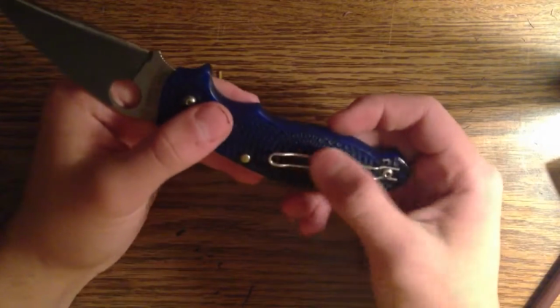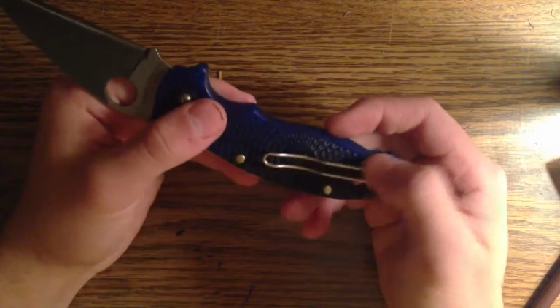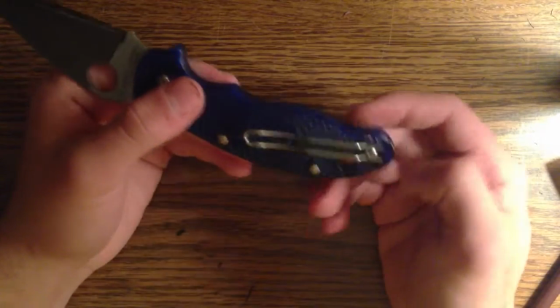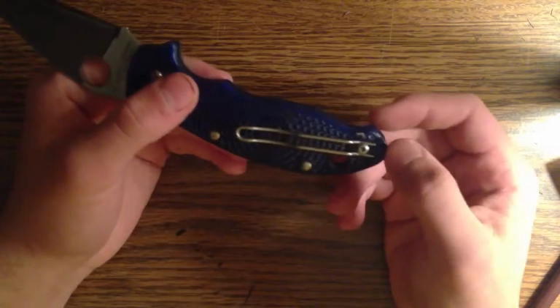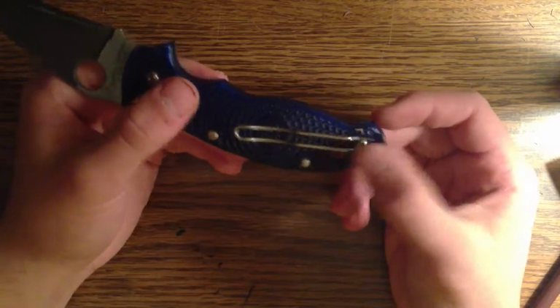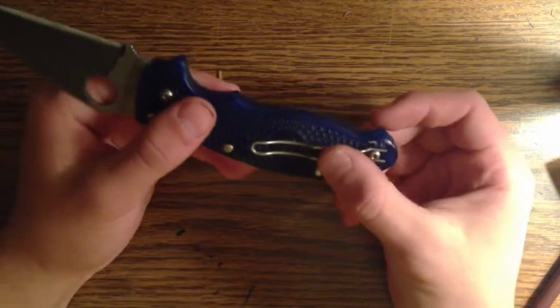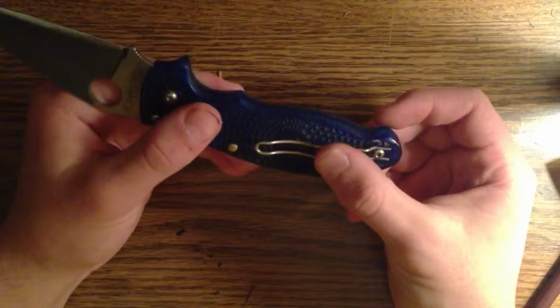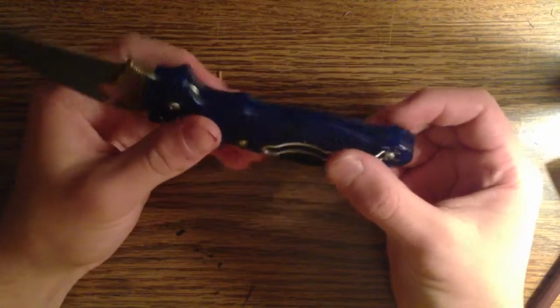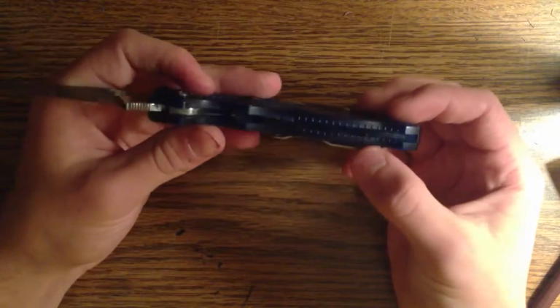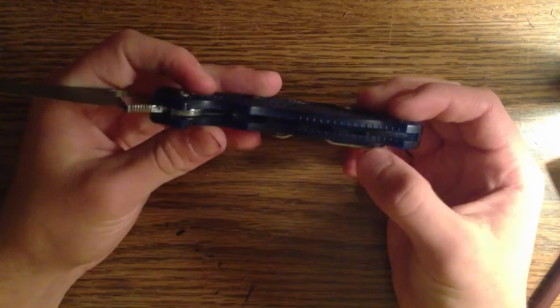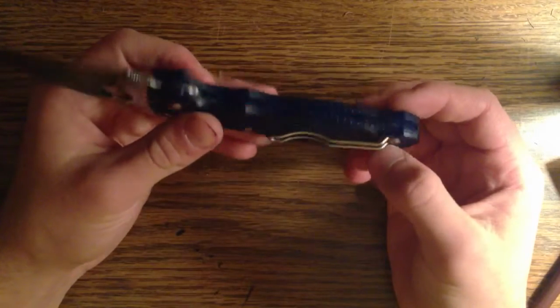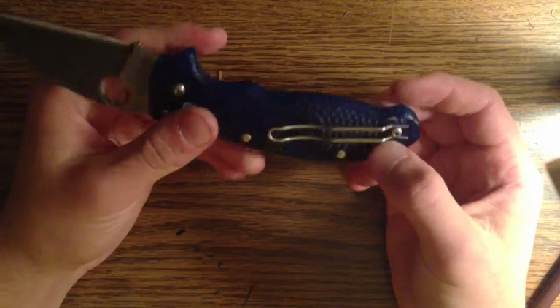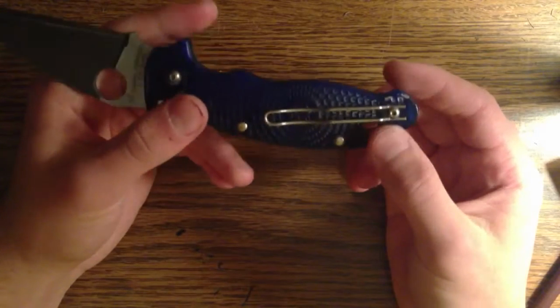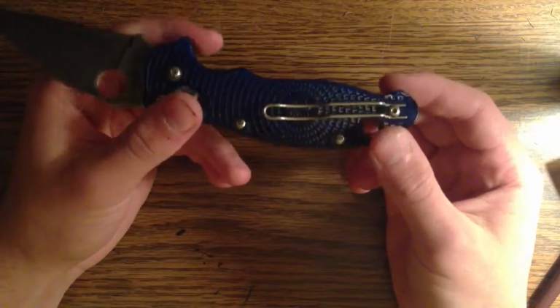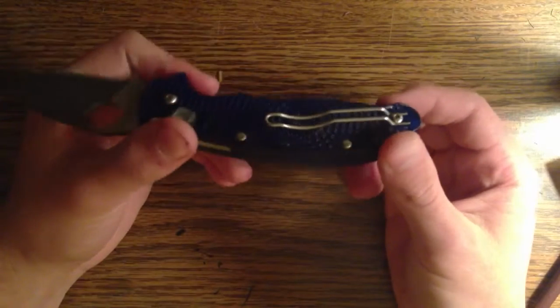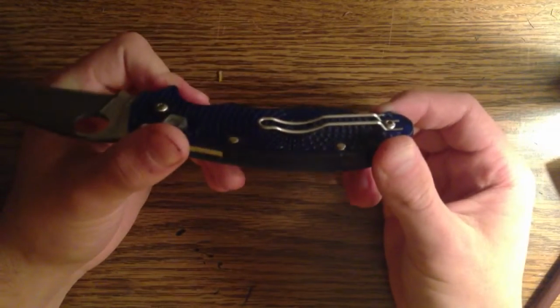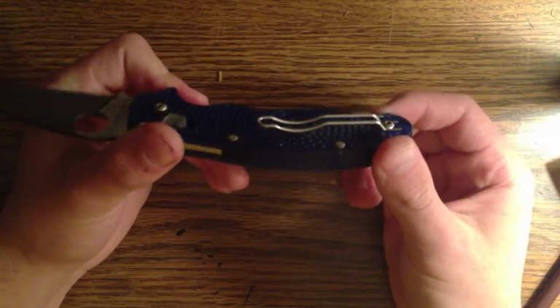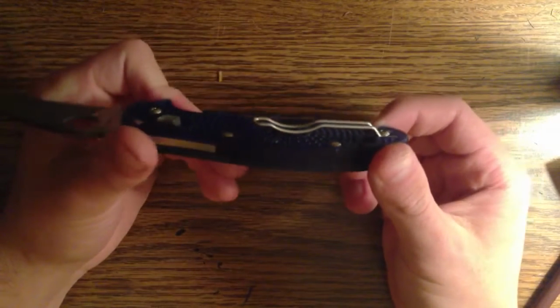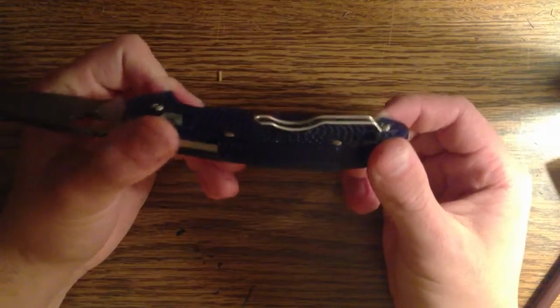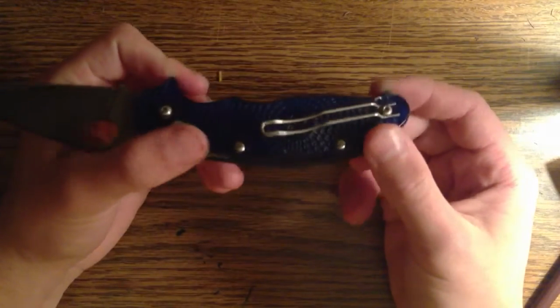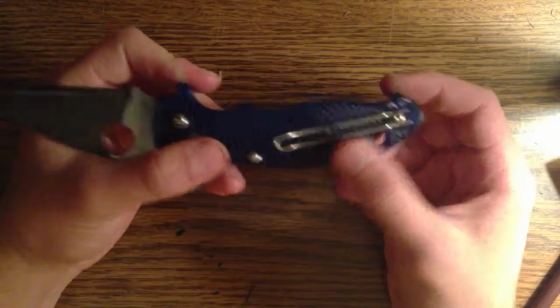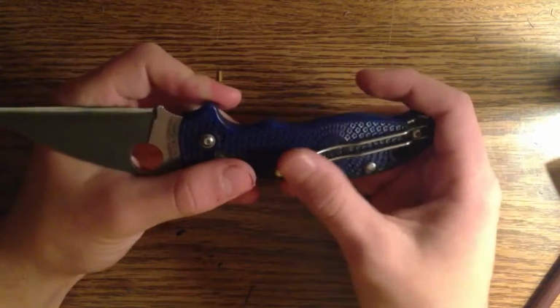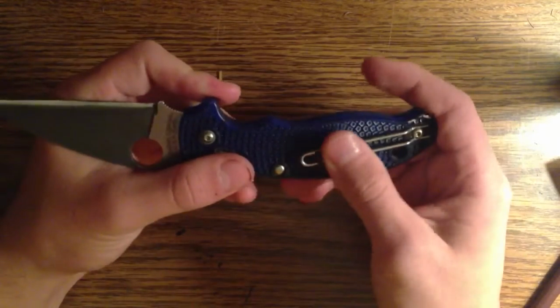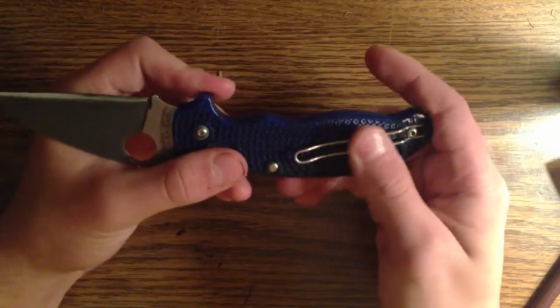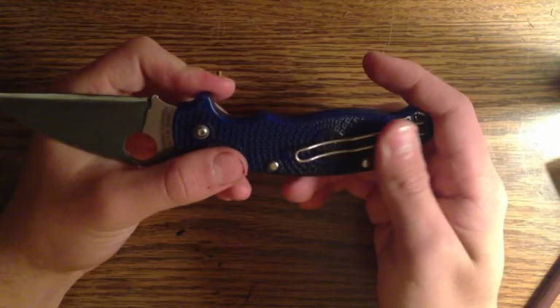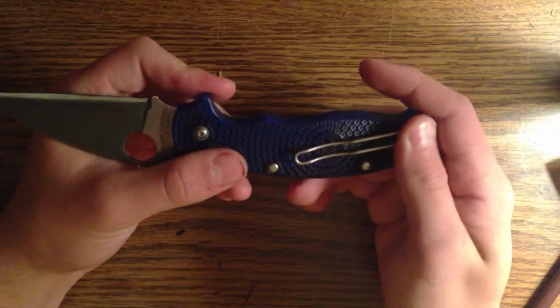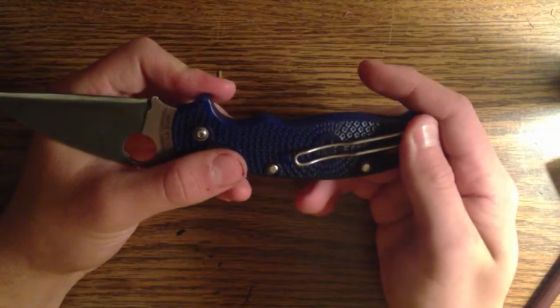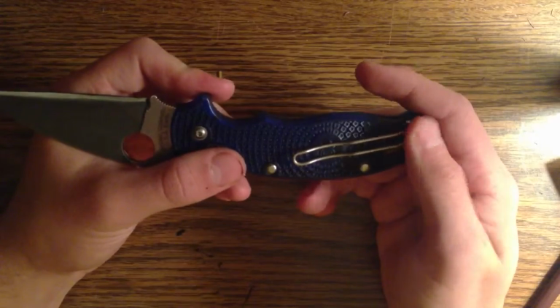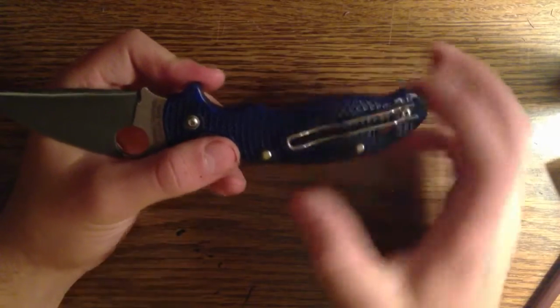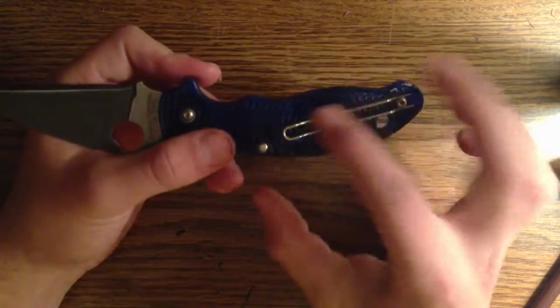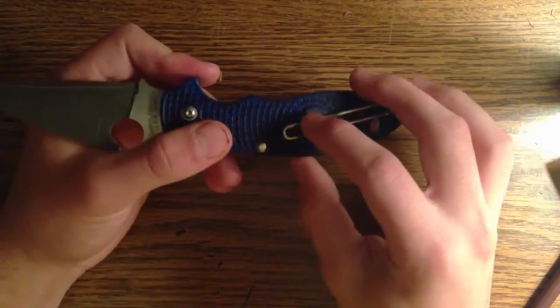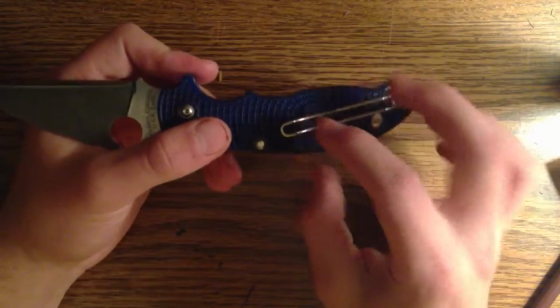Had another person step into the deal and step out. They were going through some things, so that's all good. But I'll be trading for this.